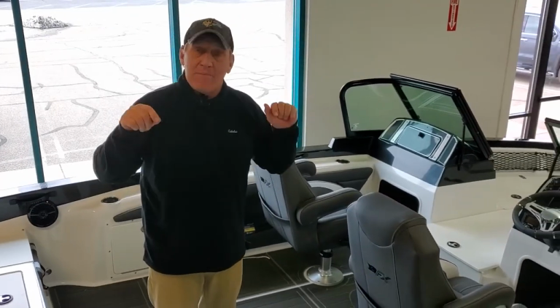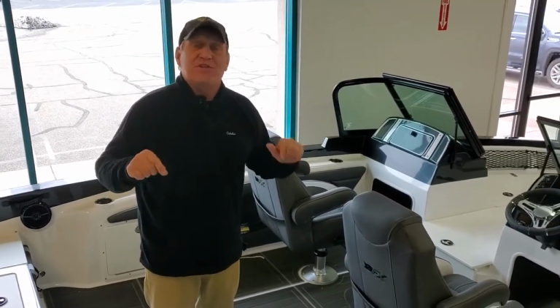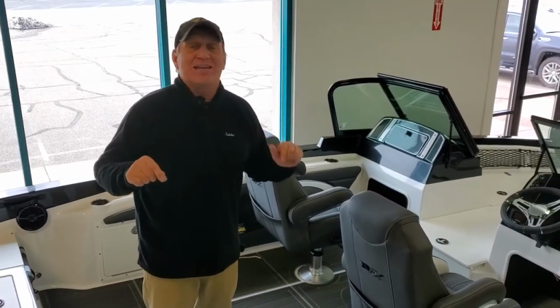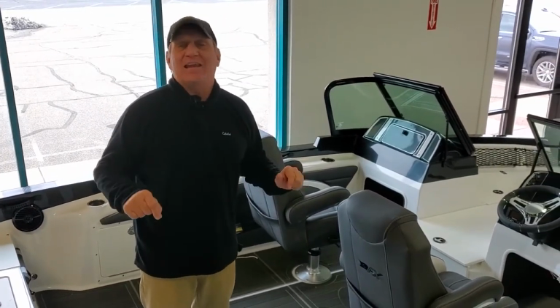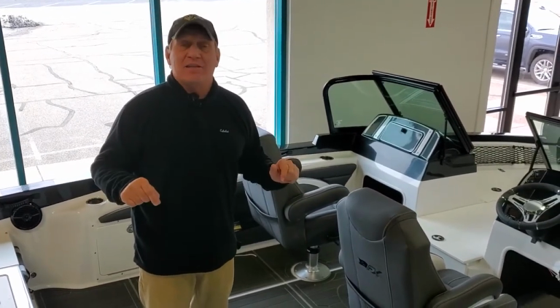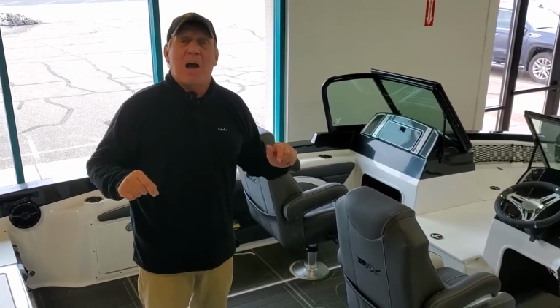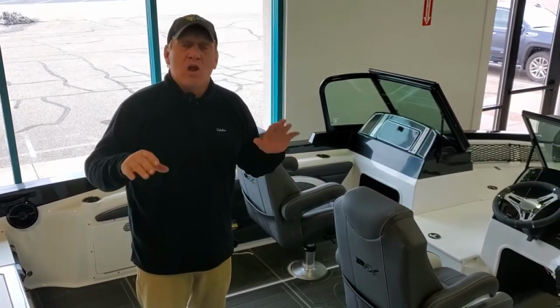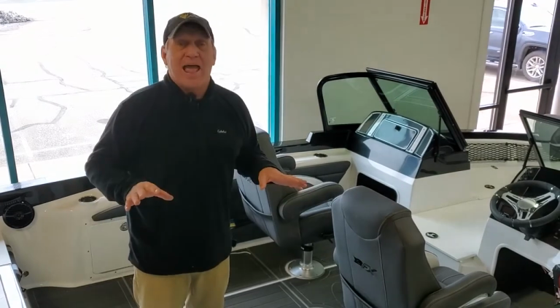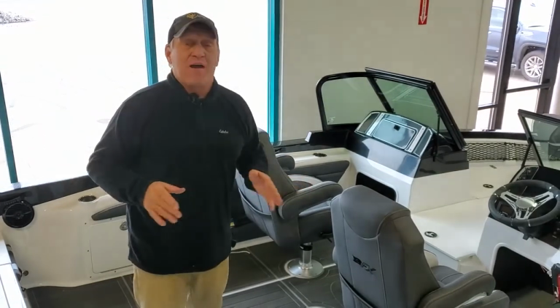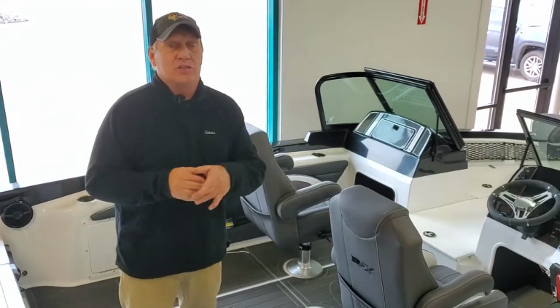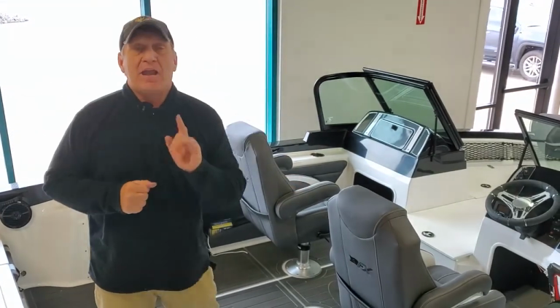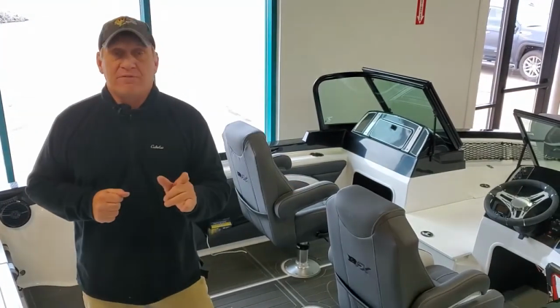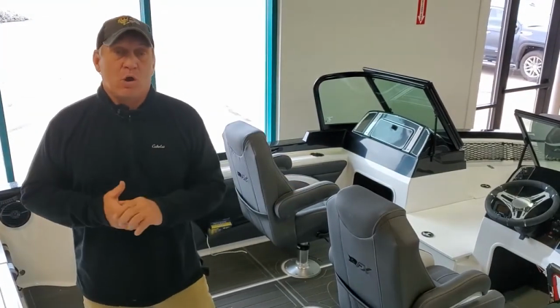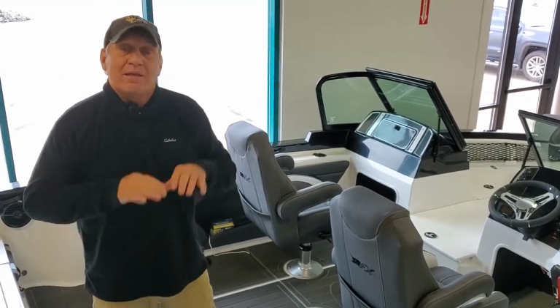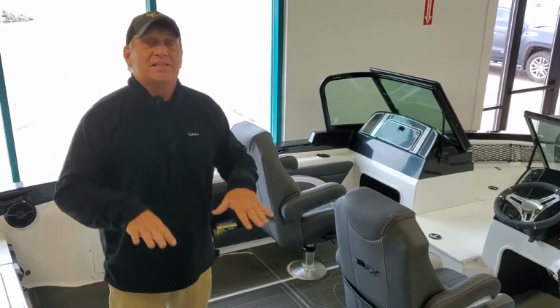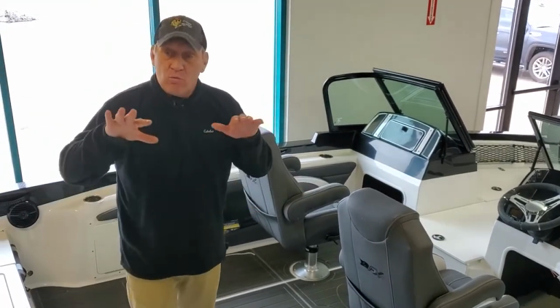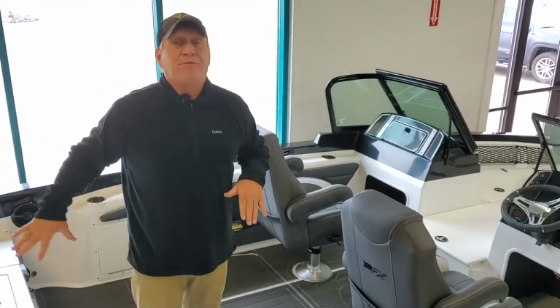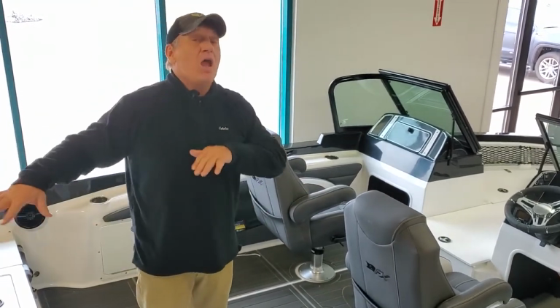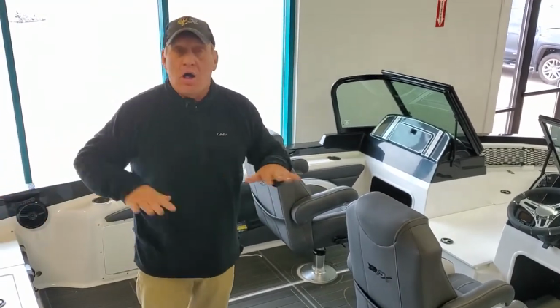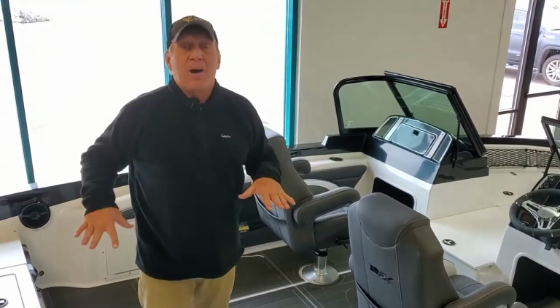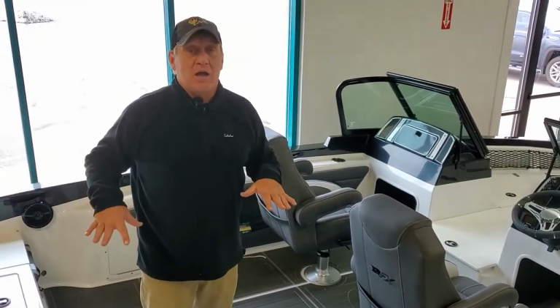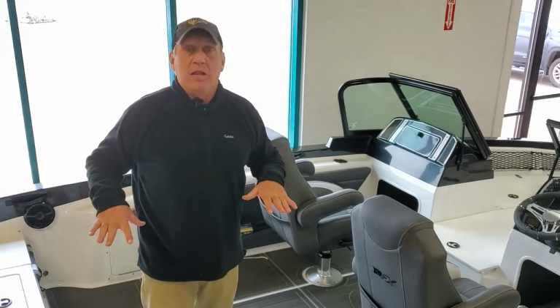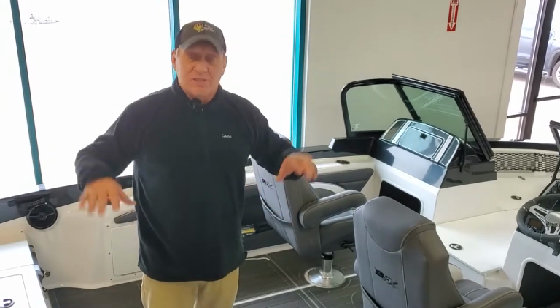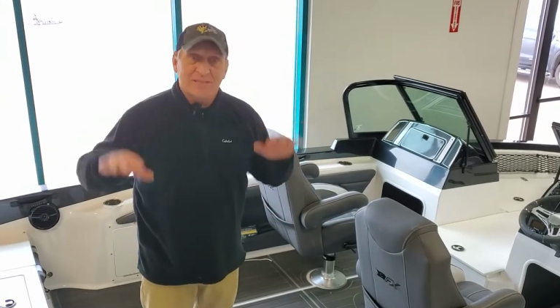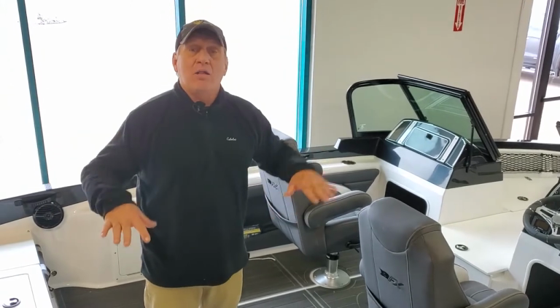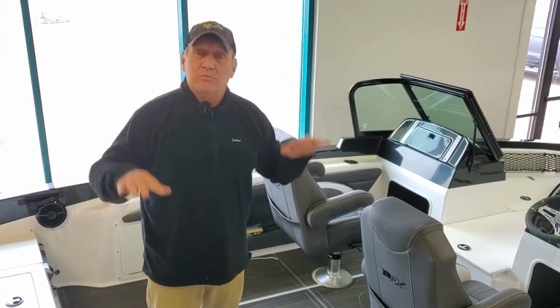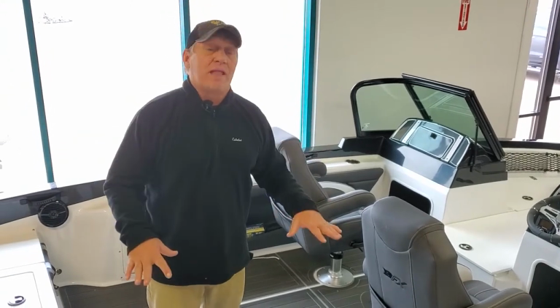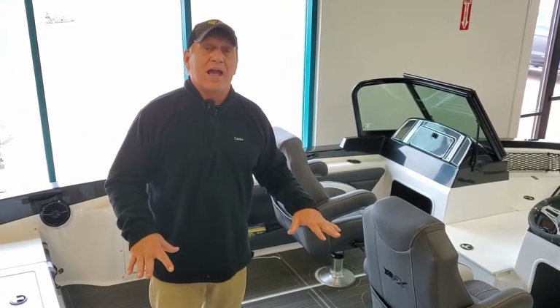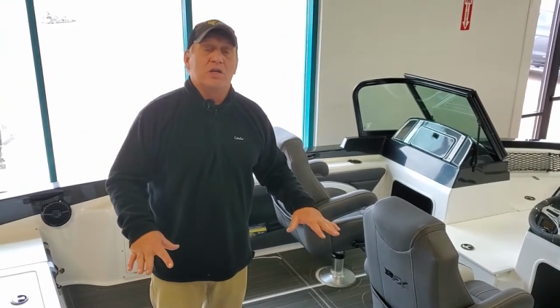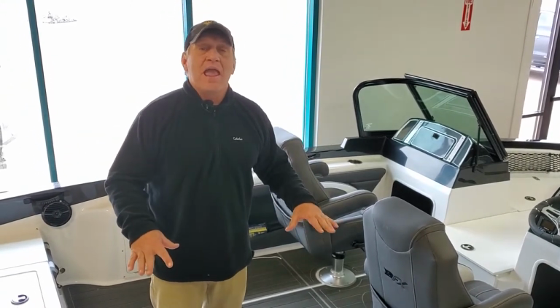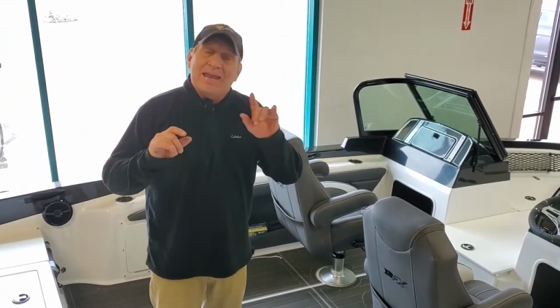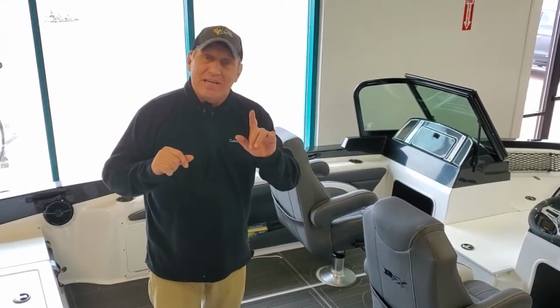I've been fishing and guiding out of this model for the last five years and I love this boat. This is a wood-free, all-composite hull. This hull comes with a lifetime warranty.